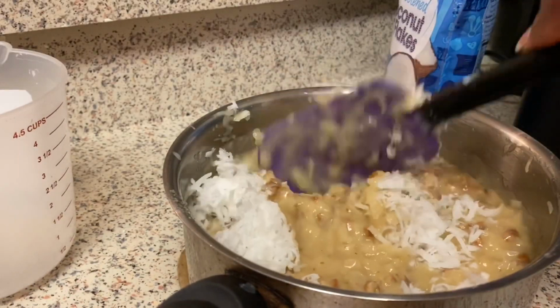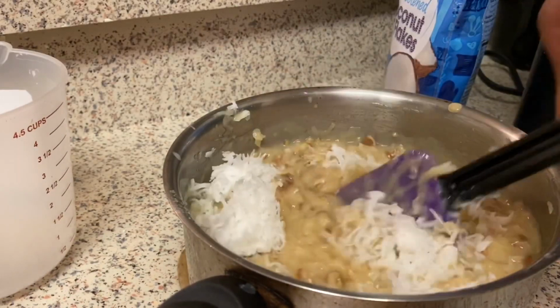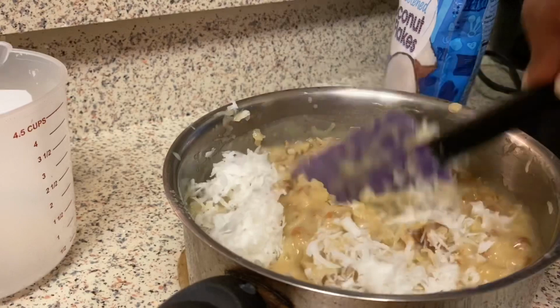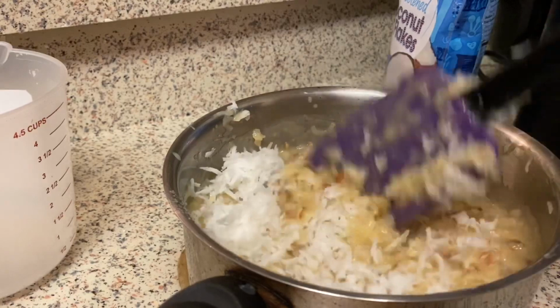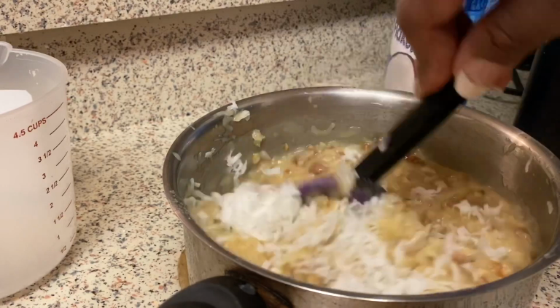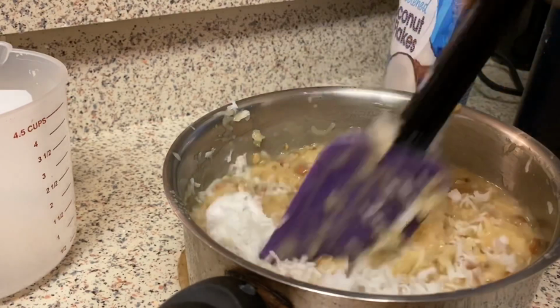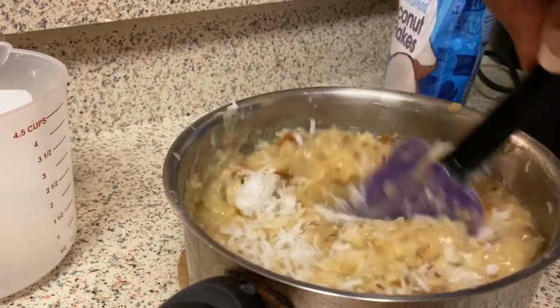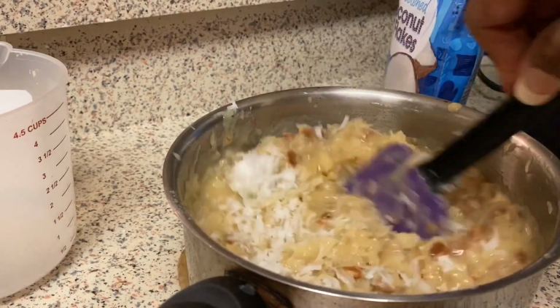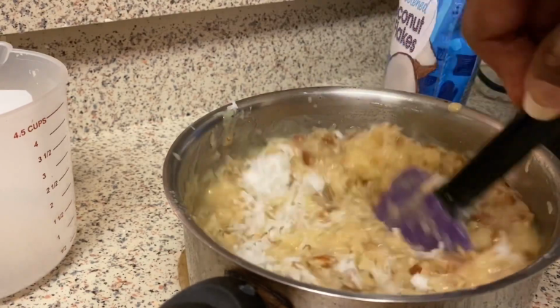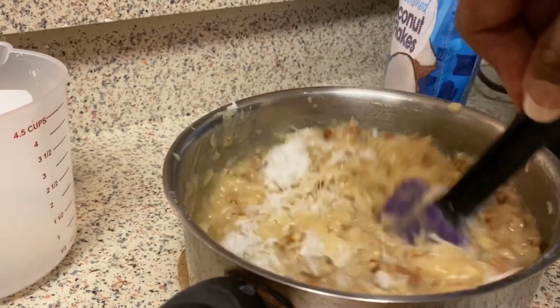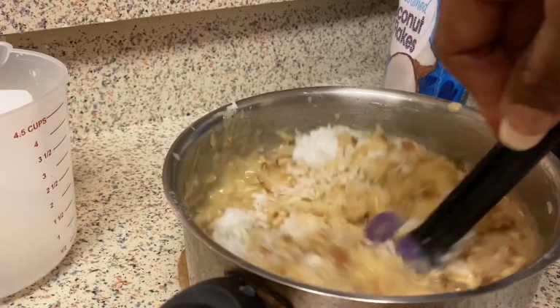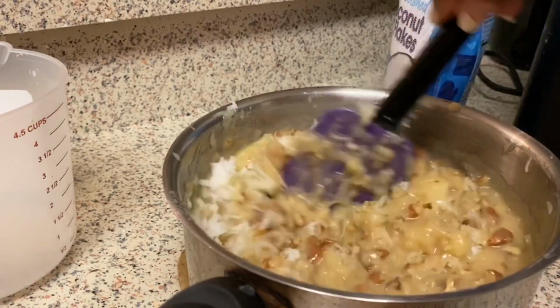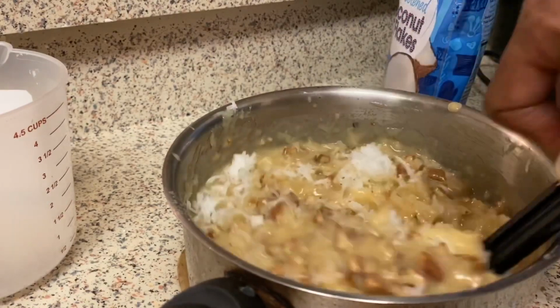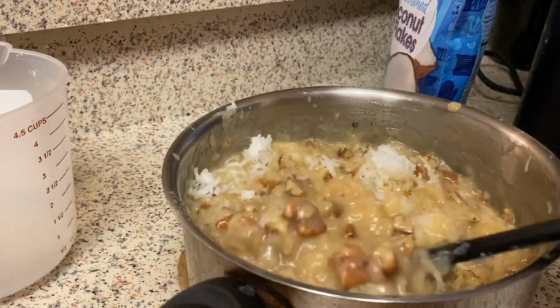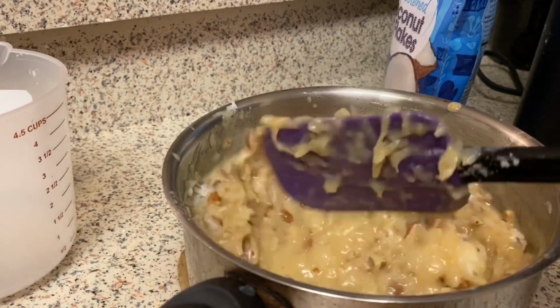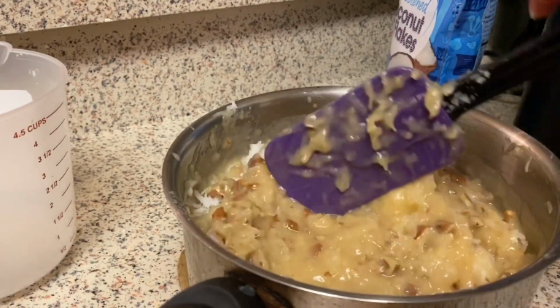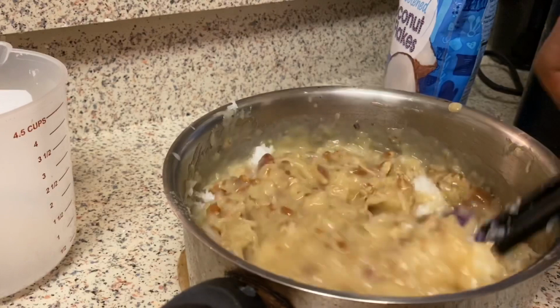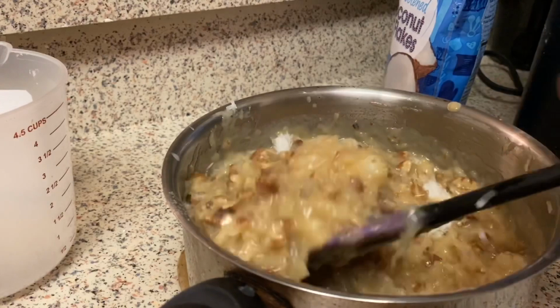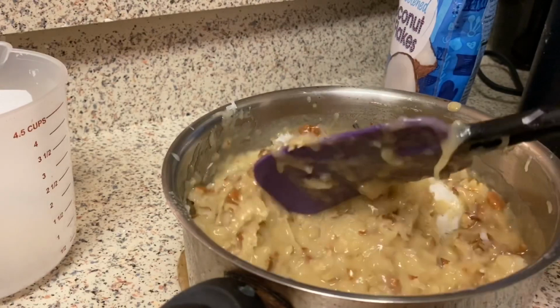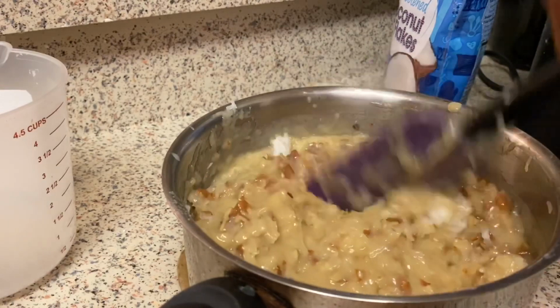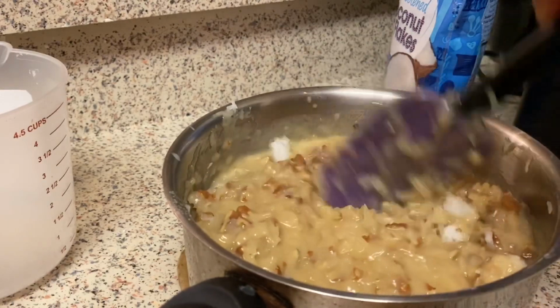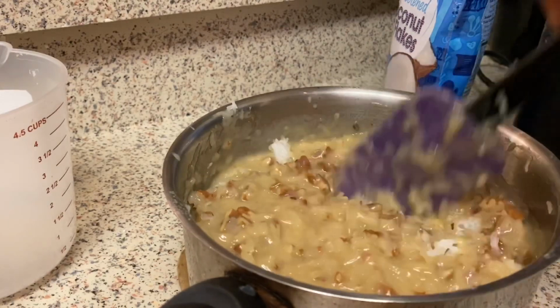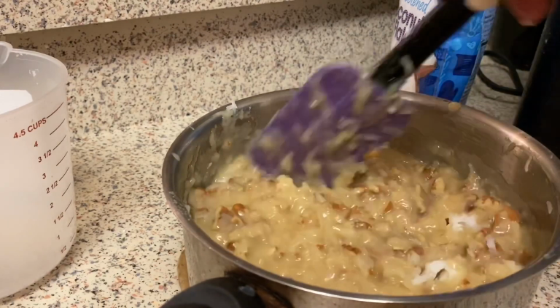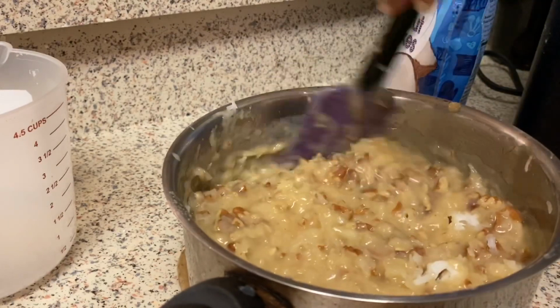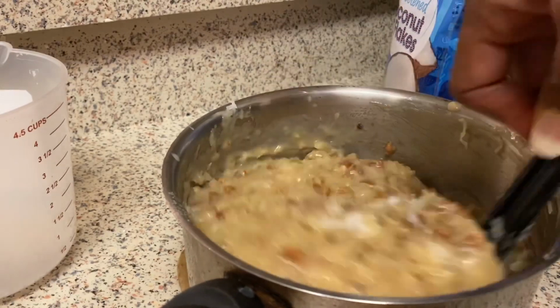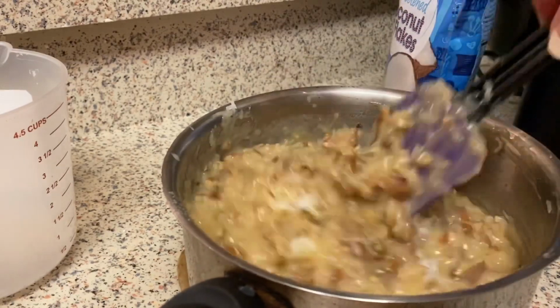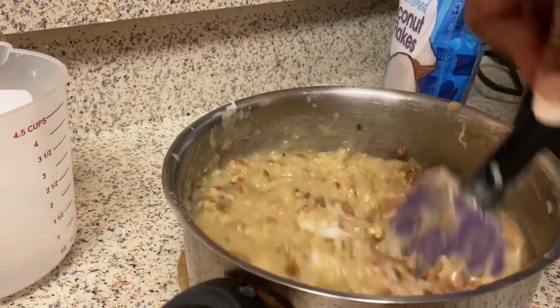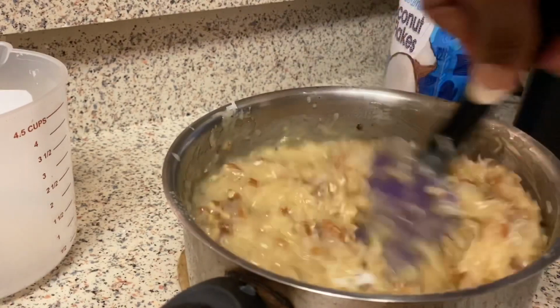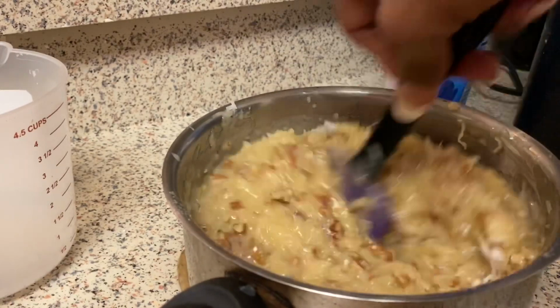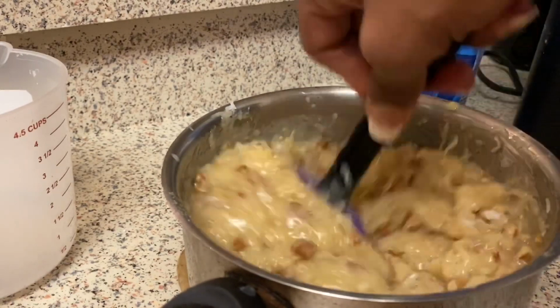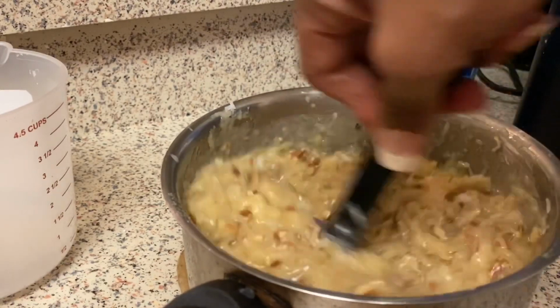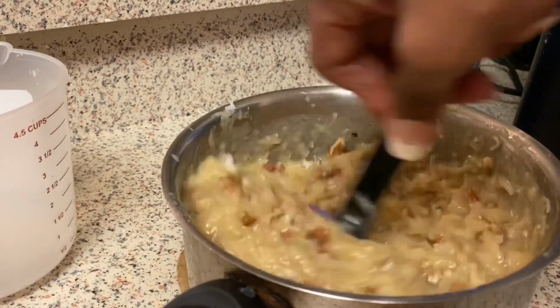Look how good that looks — it looks so scrumptious. I love German chocolate cake.